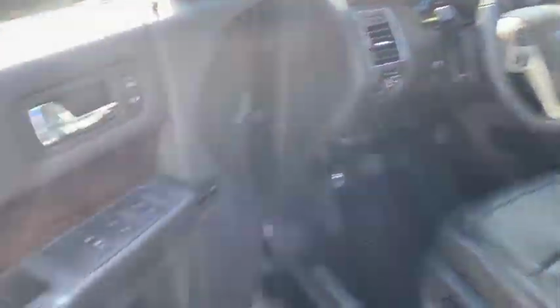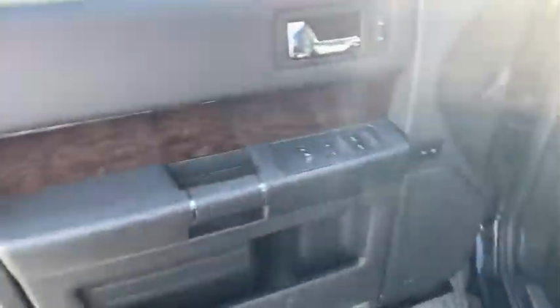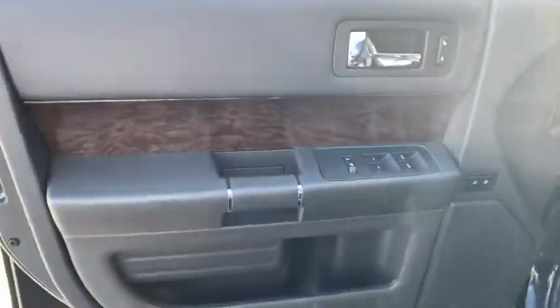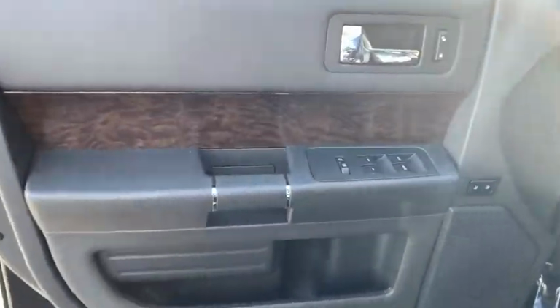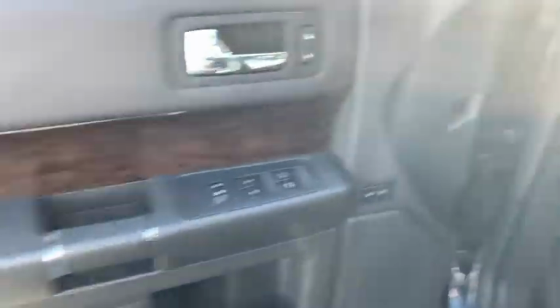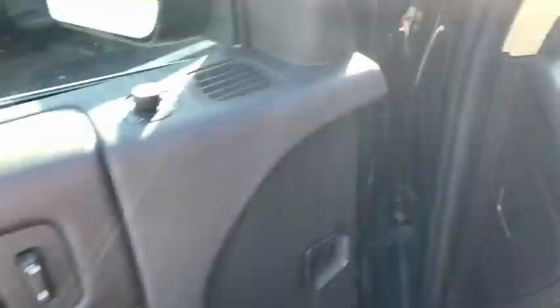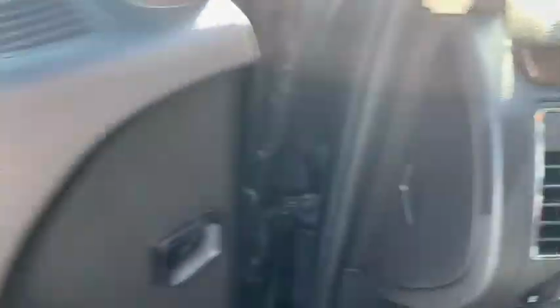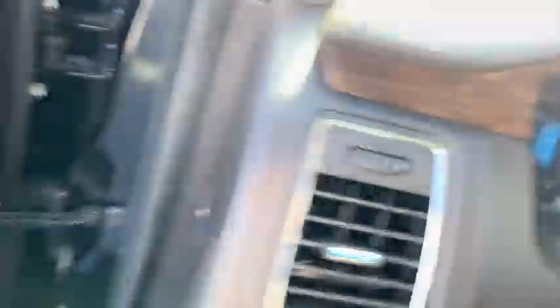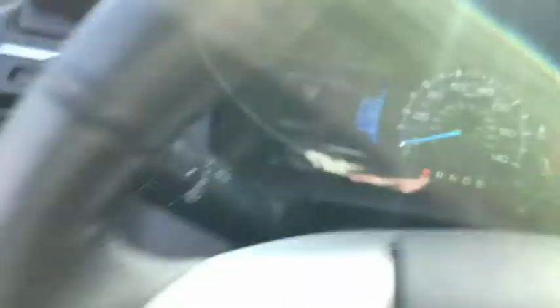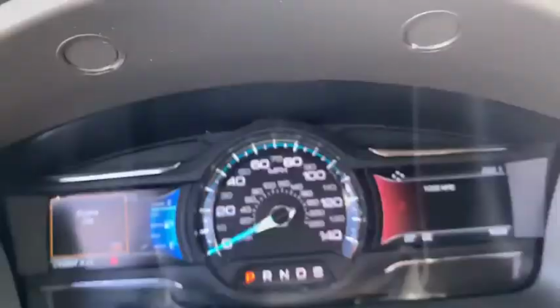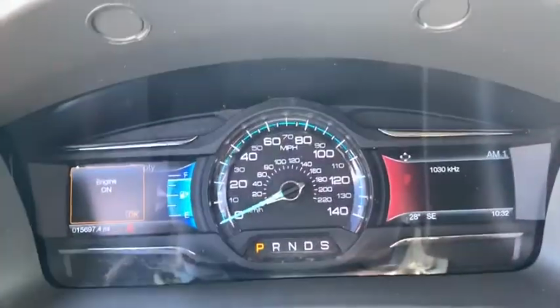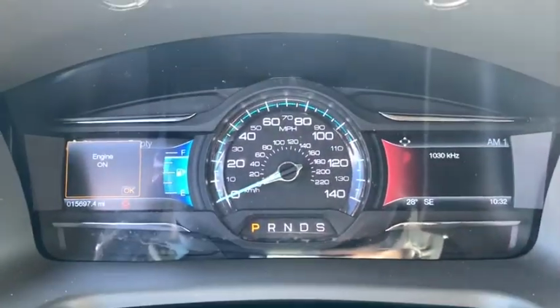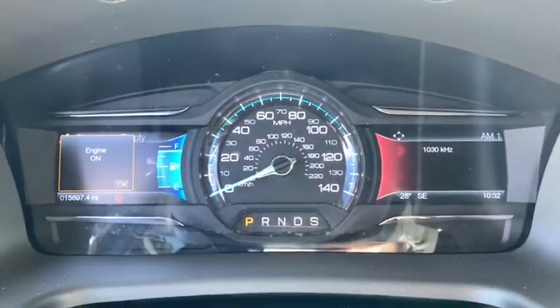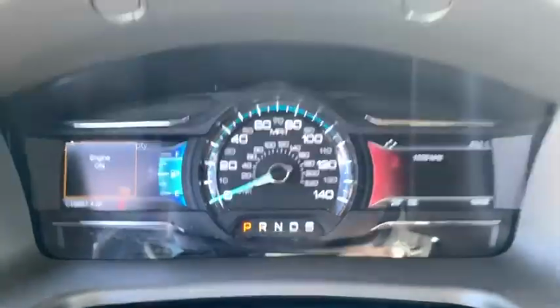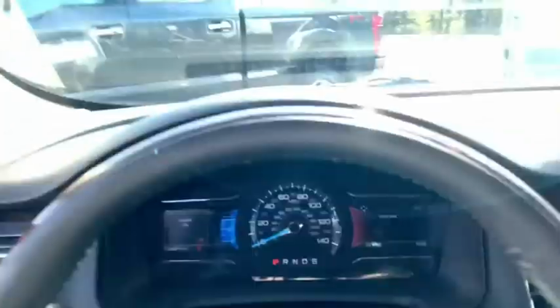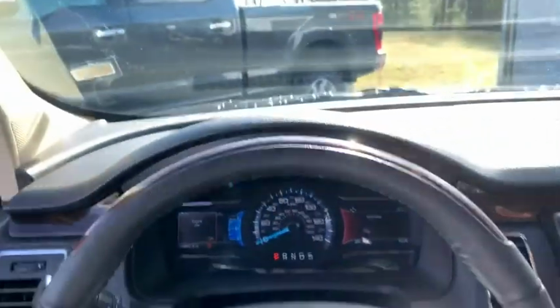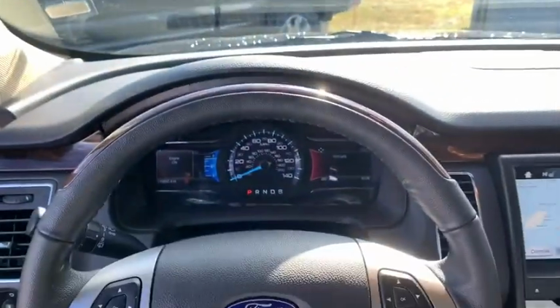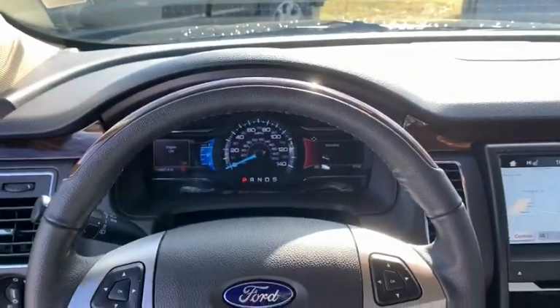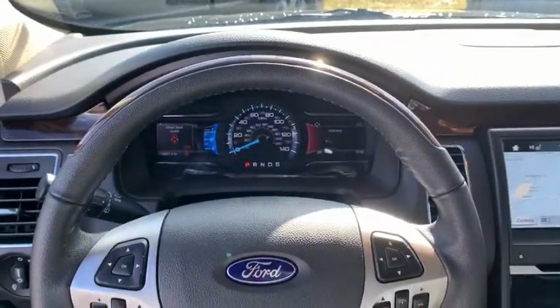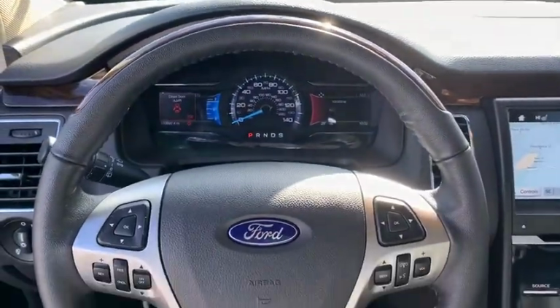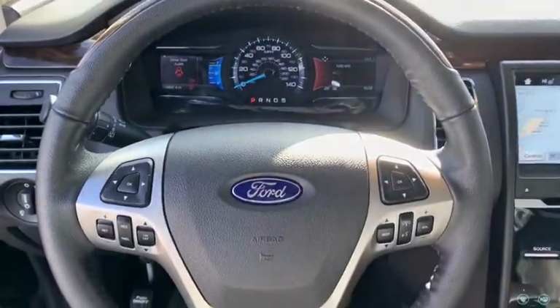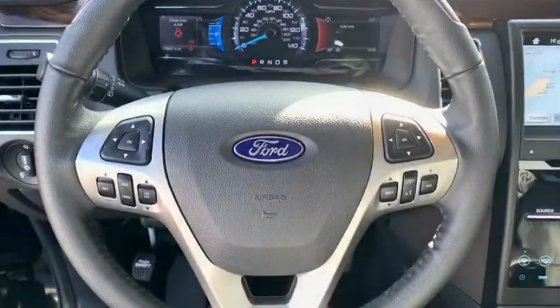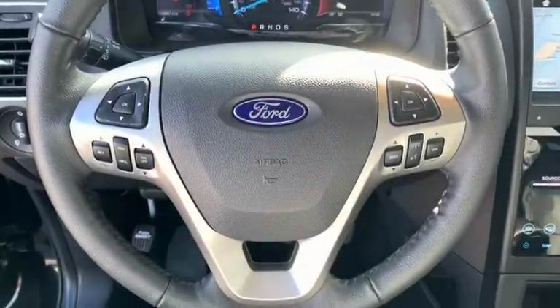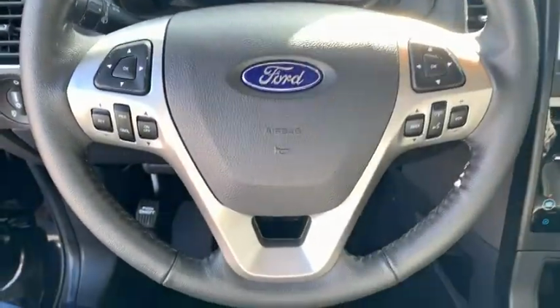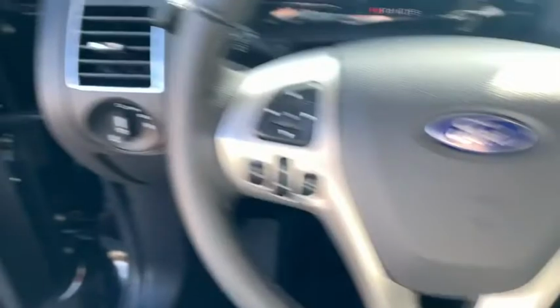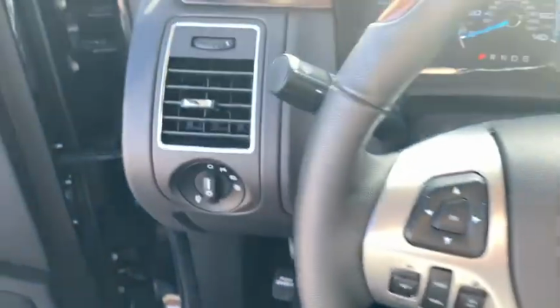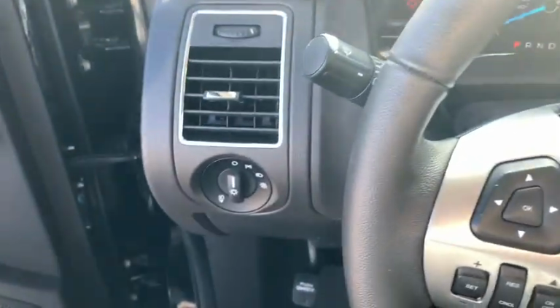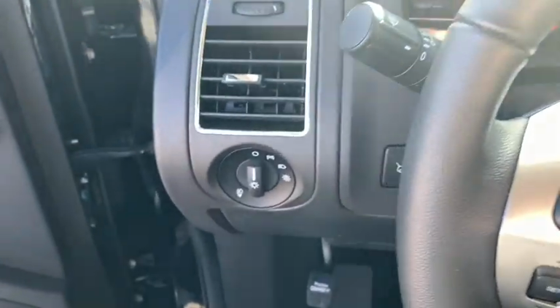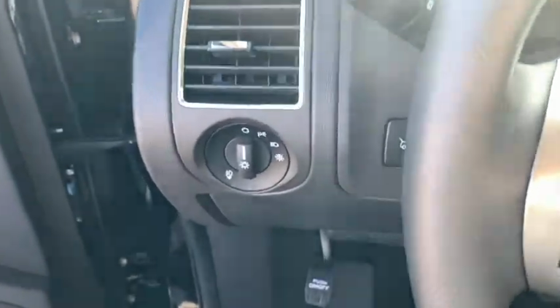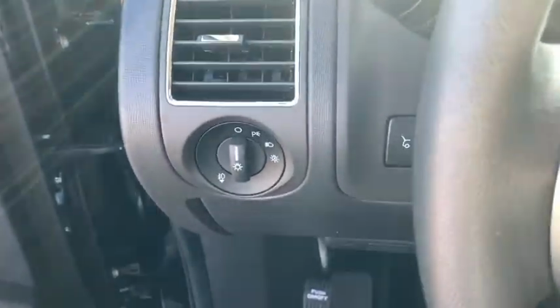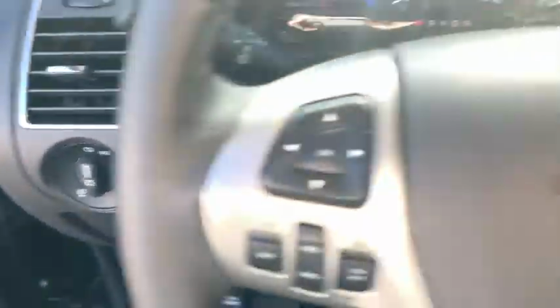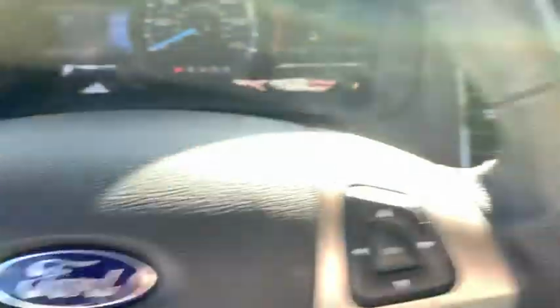Cruise control, four-wheel disc brakes, universal garage door opener, fog lights, security system, compass, electronic stability control, rear window defroster, heated front seat.